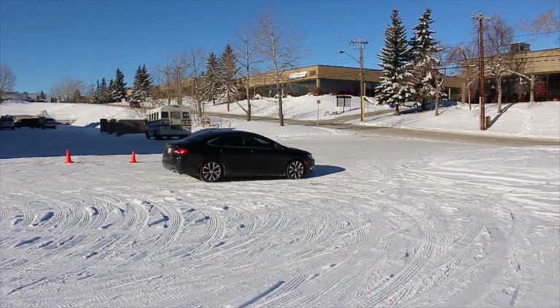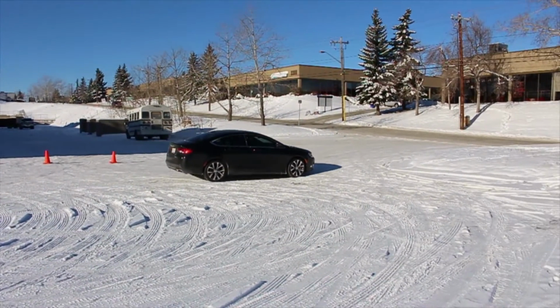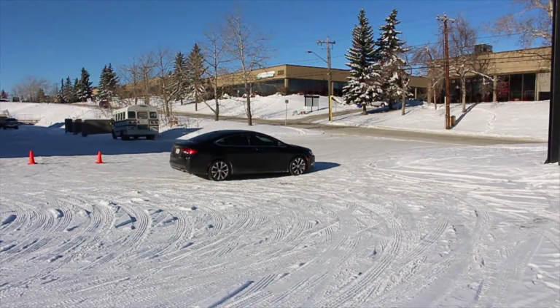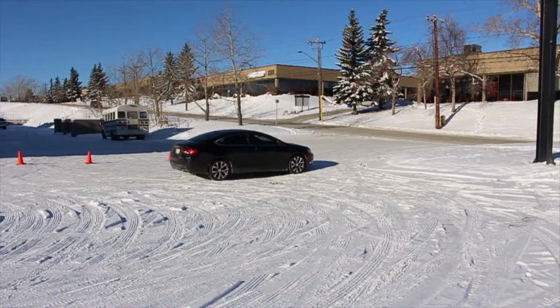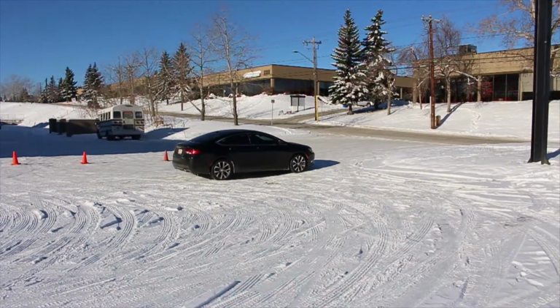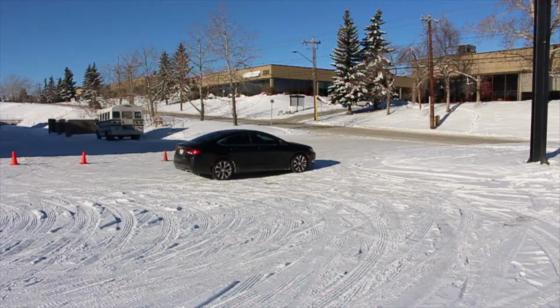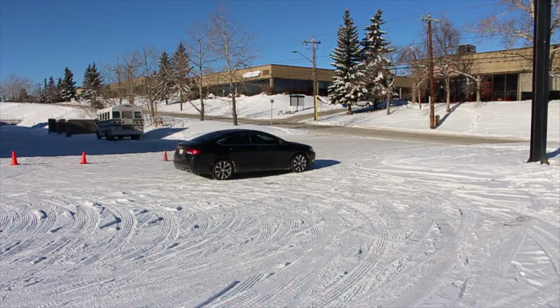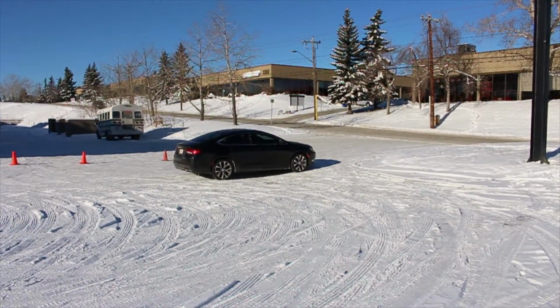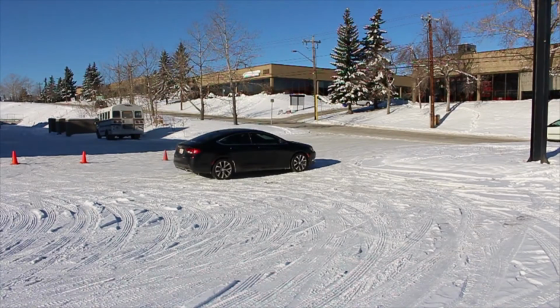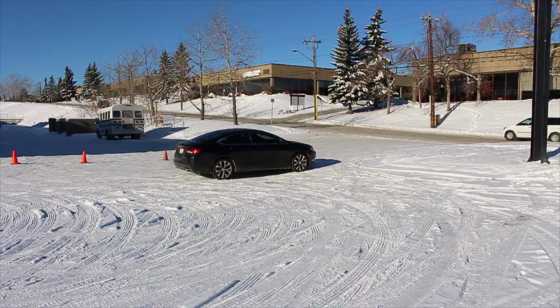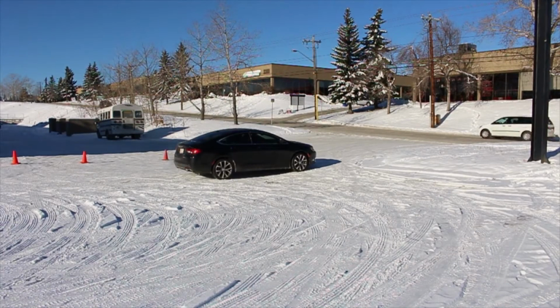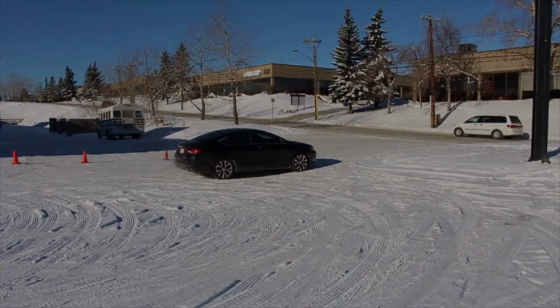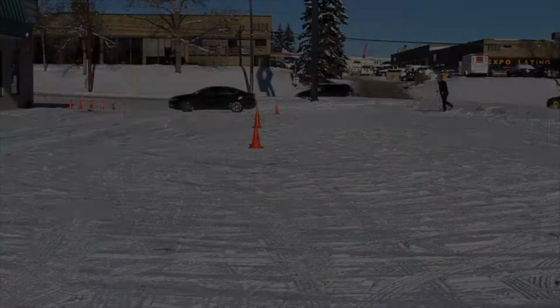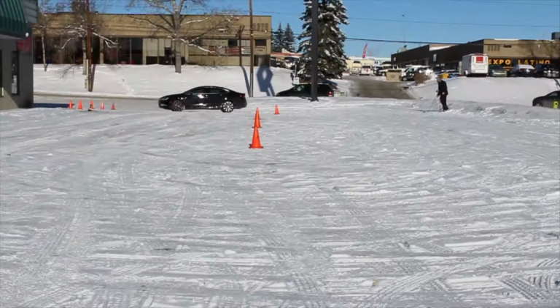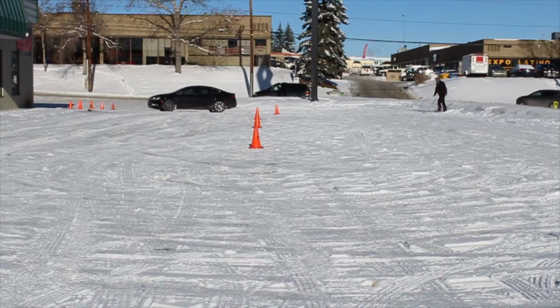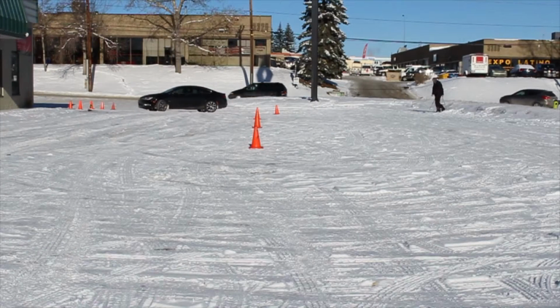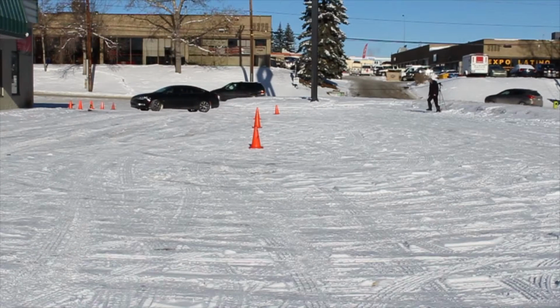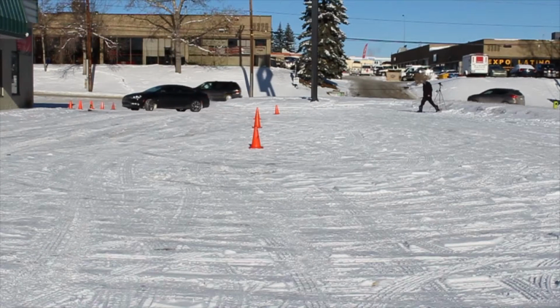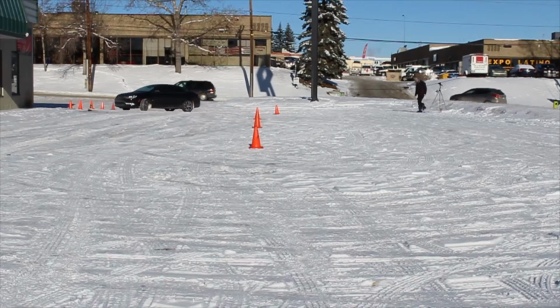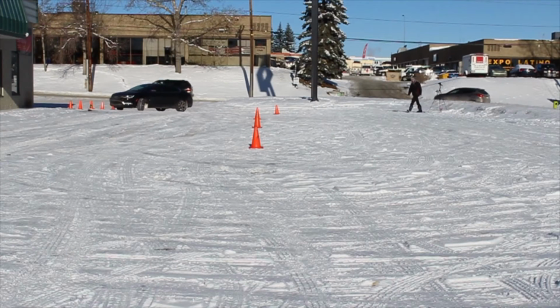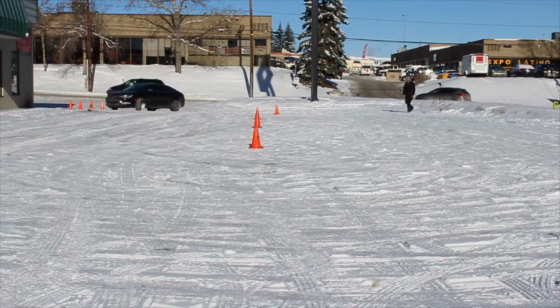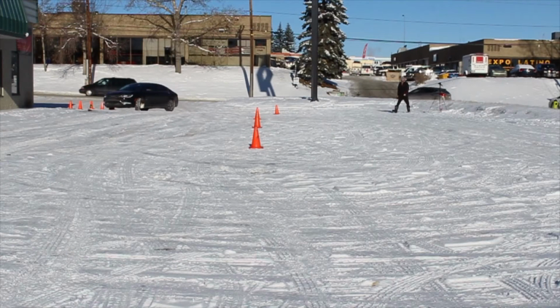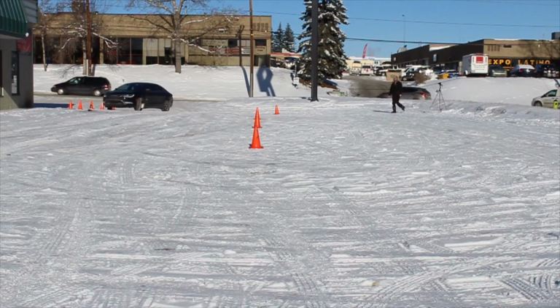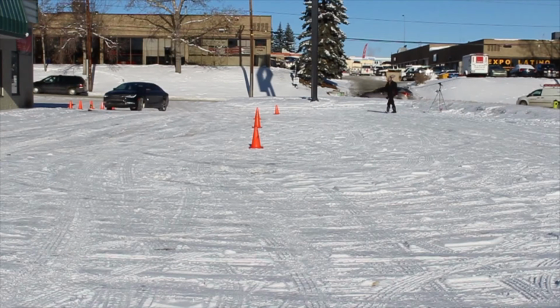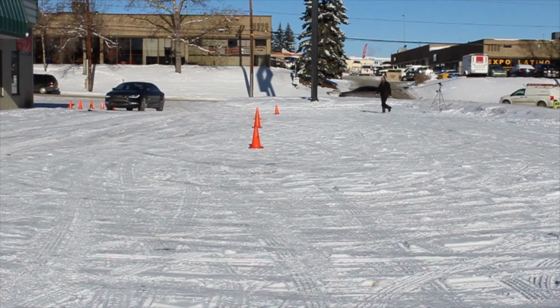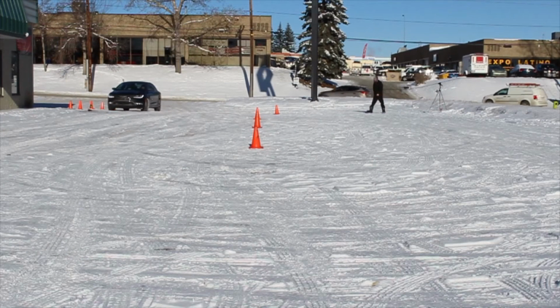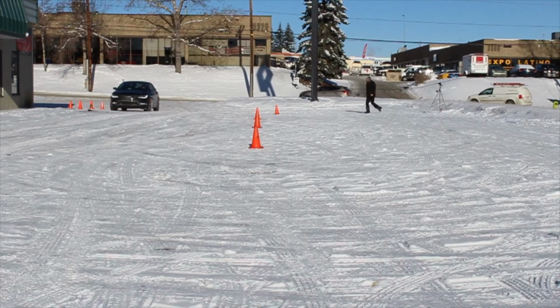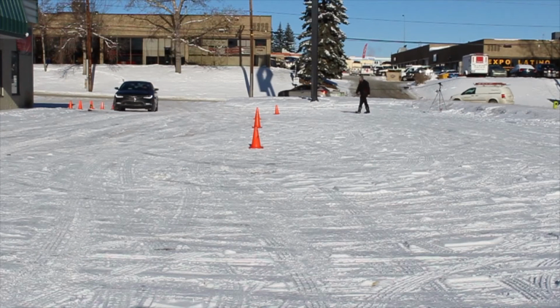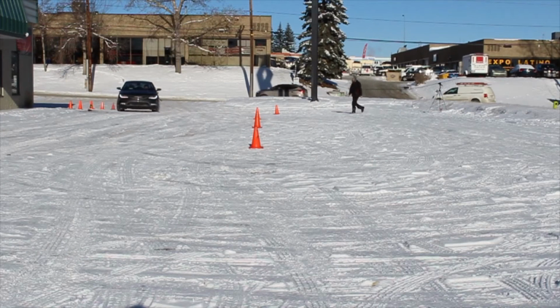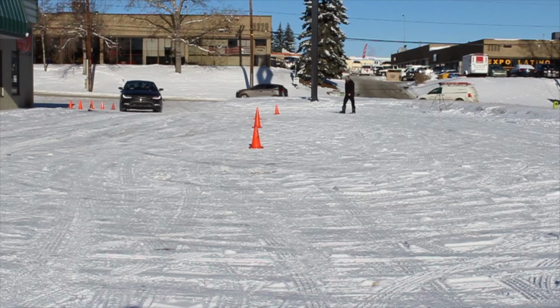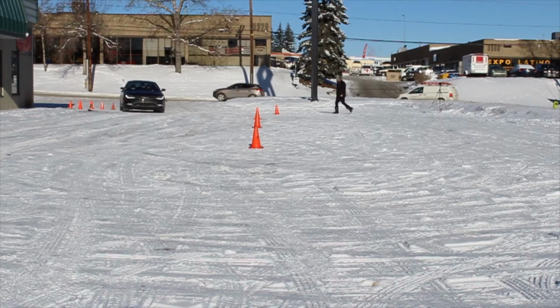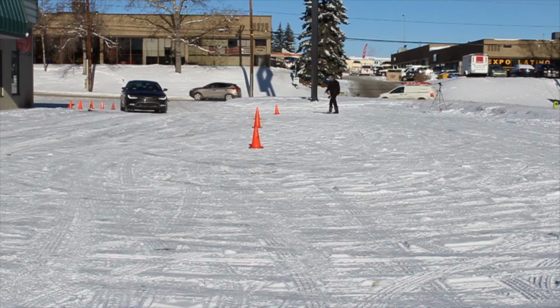The braking distance is just under 90 feet. Next, we'll be testing the handling by driving the vehicle at 20 kilometers an hour.